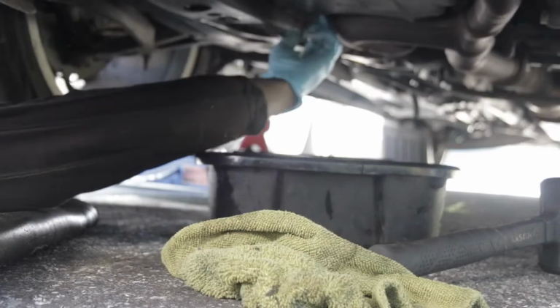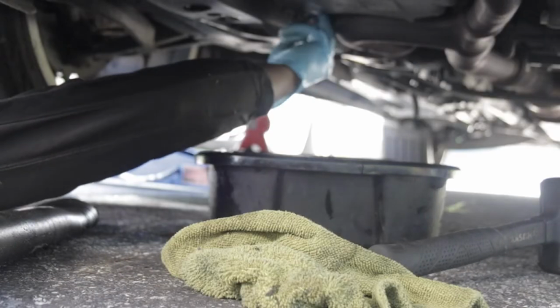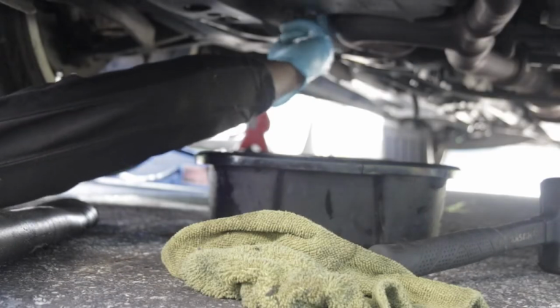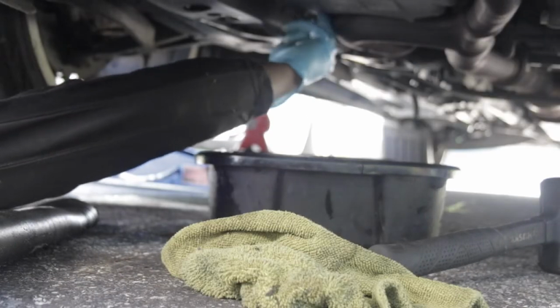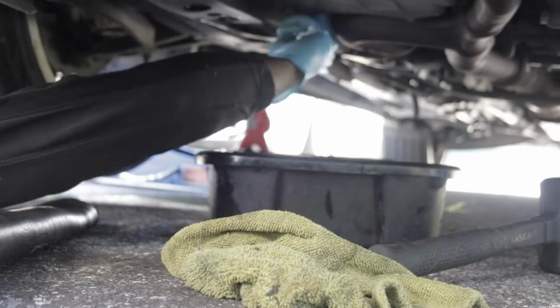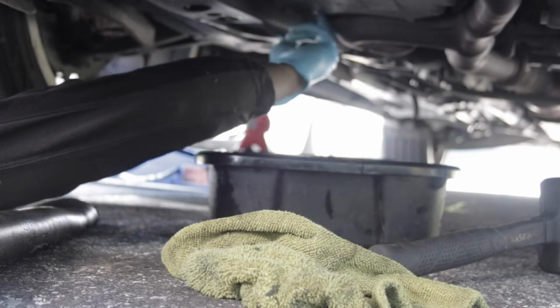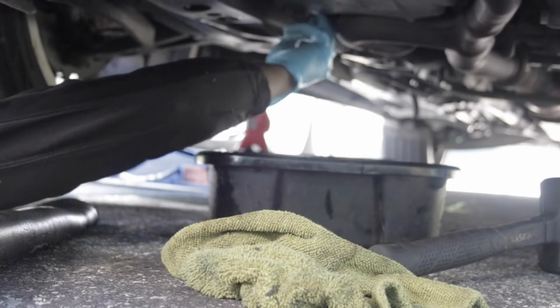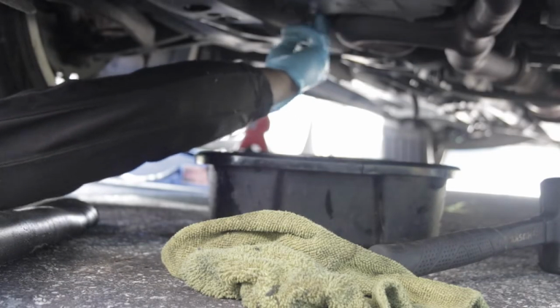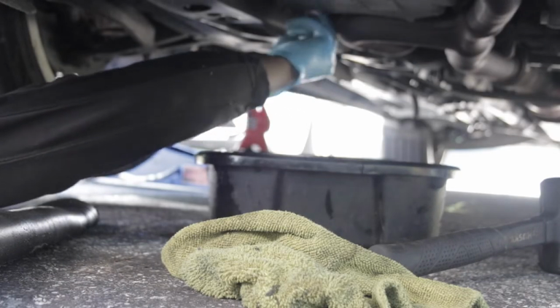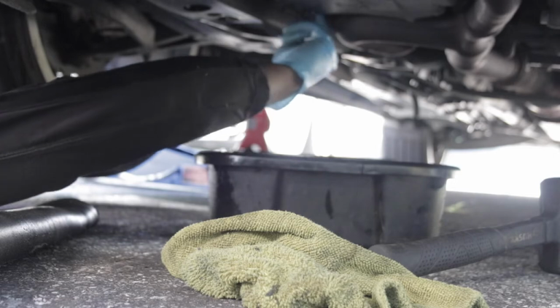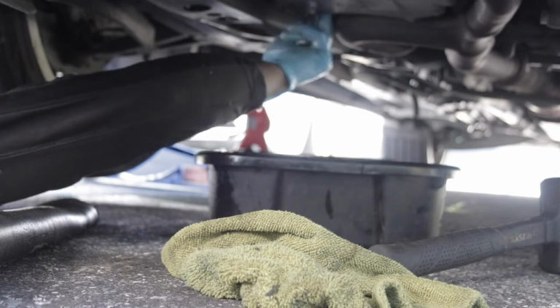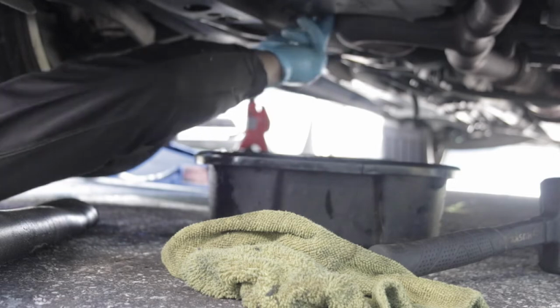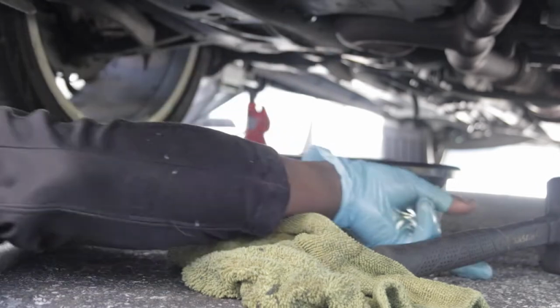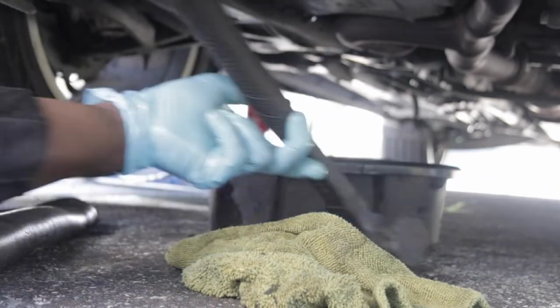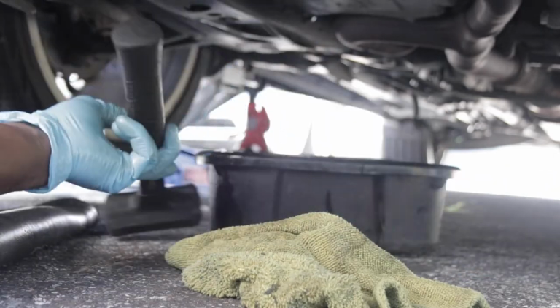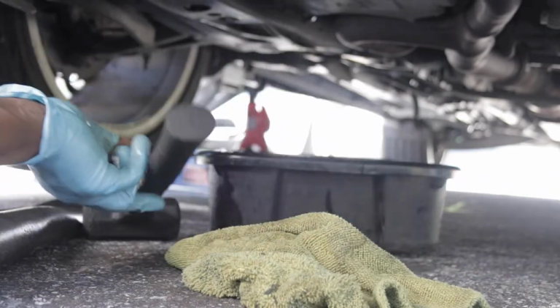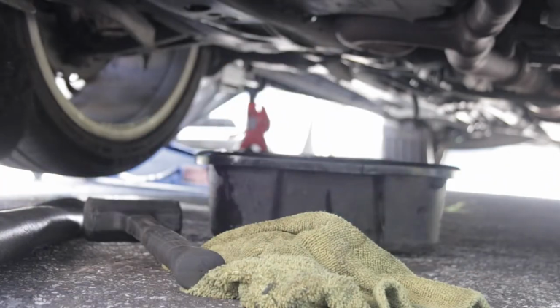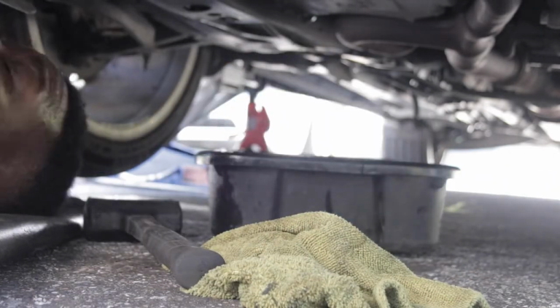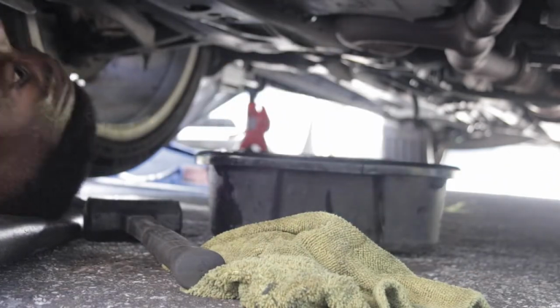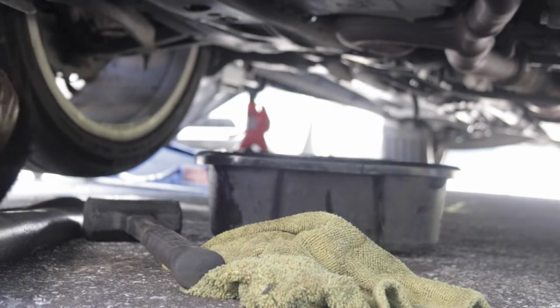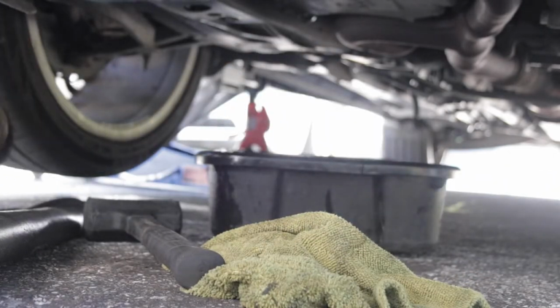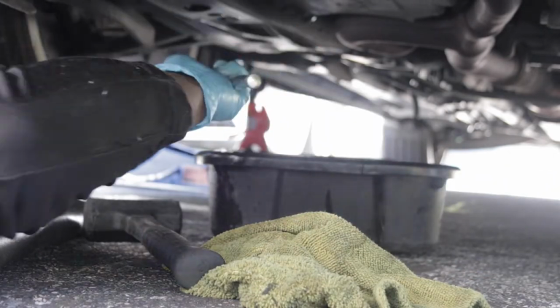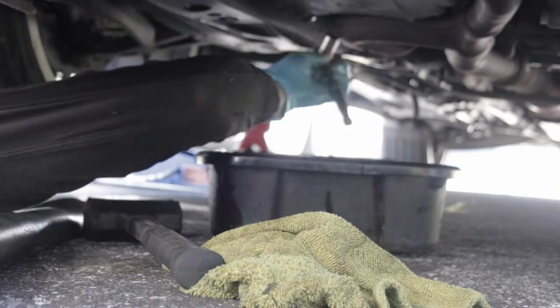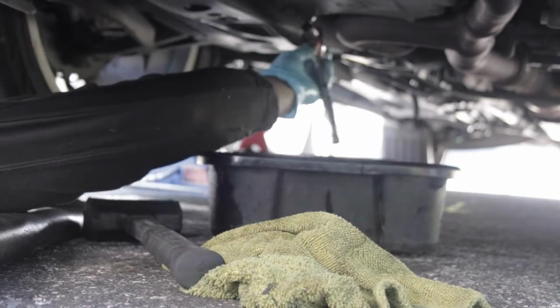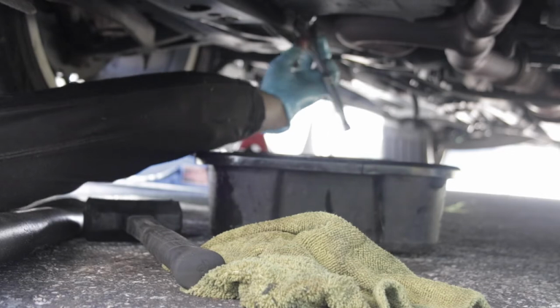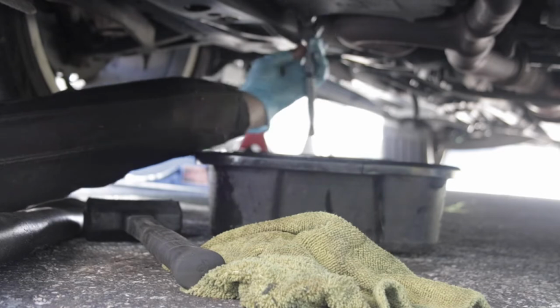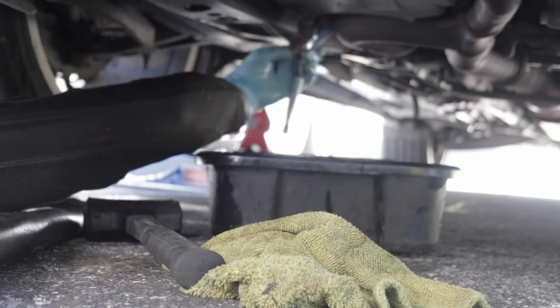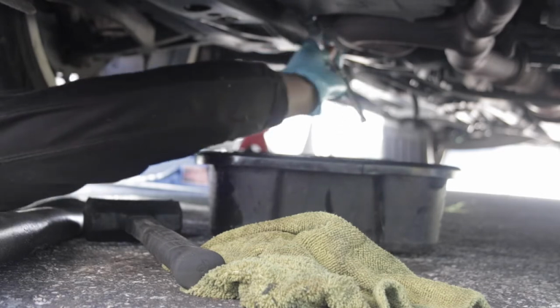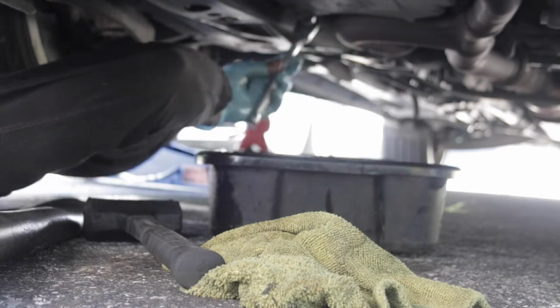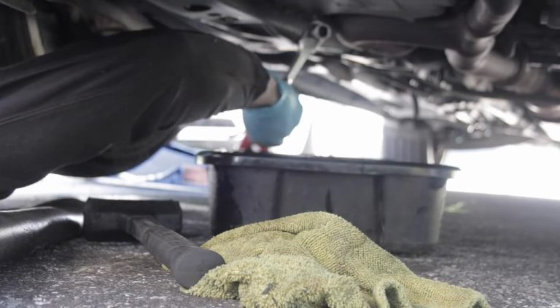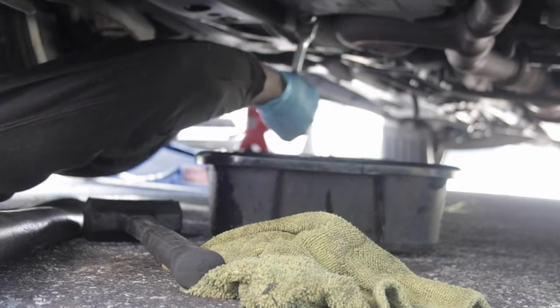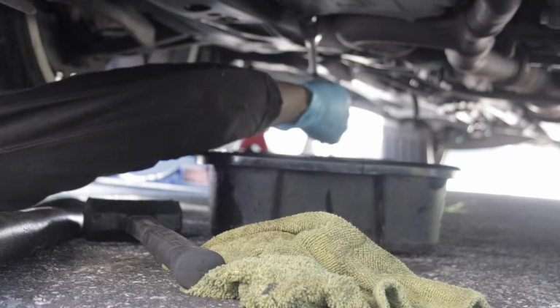Now that the oil is drained out, we want to get the drain plug back in. Make sure you hand-tighten it first and then go over with a wrench or ratchet — make sure it's tightened fully.